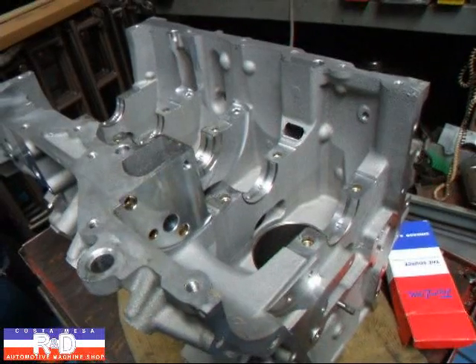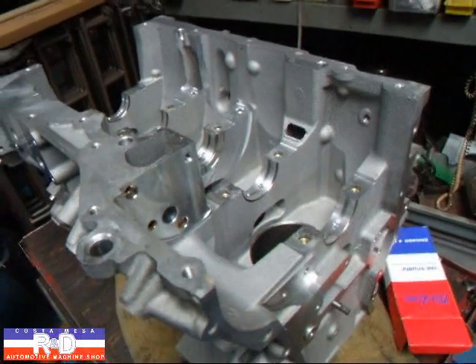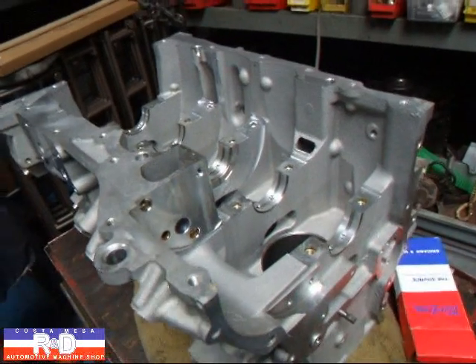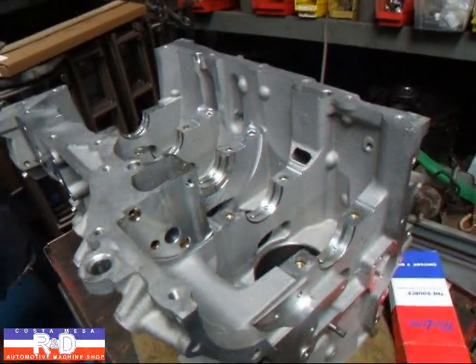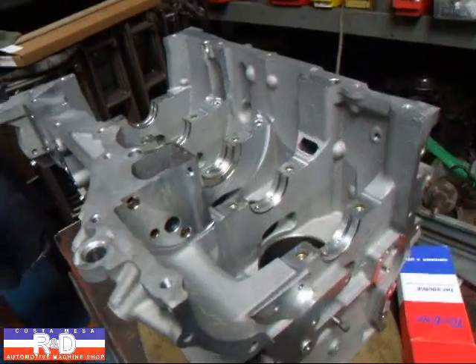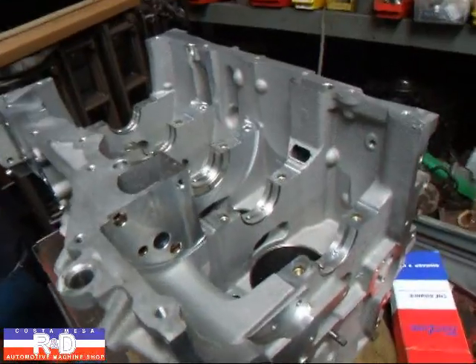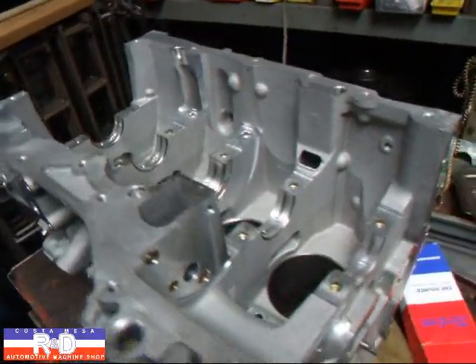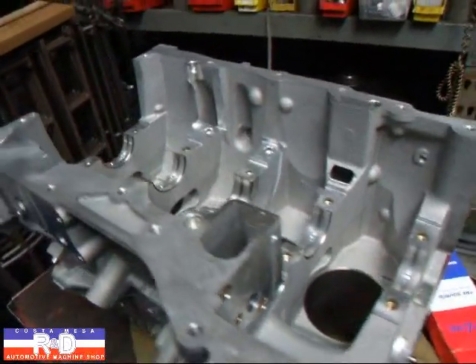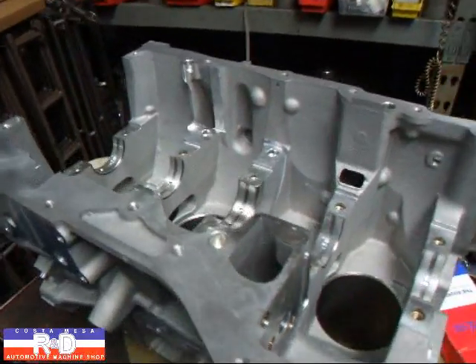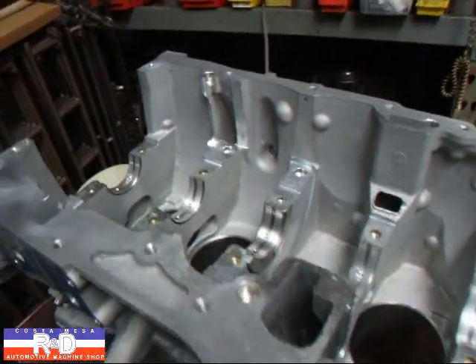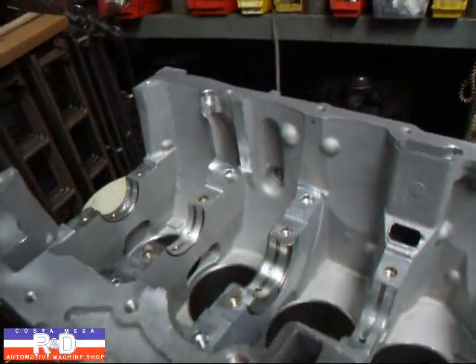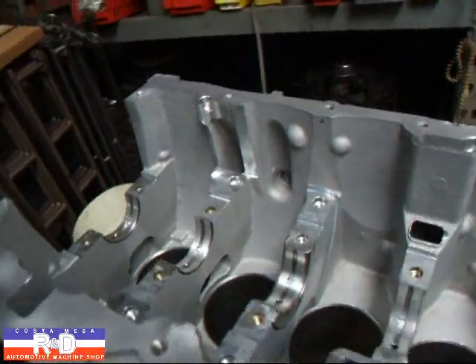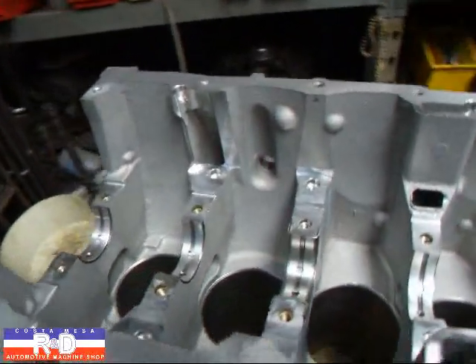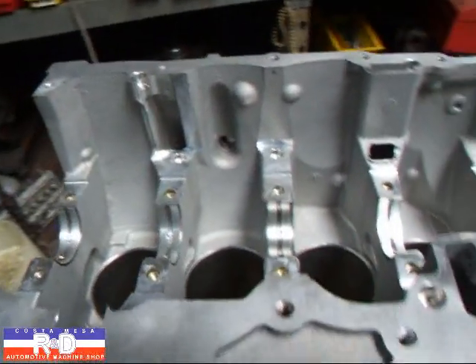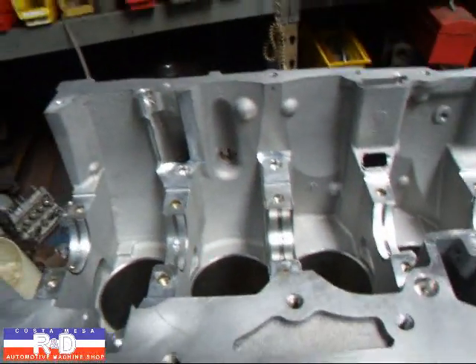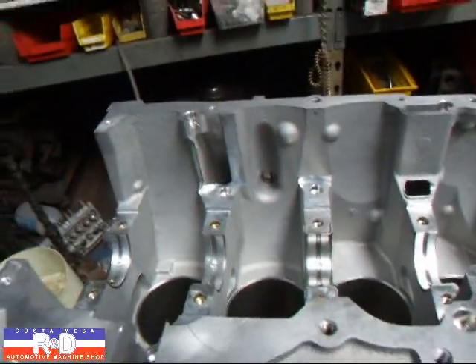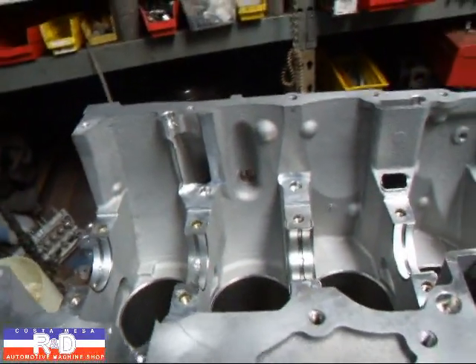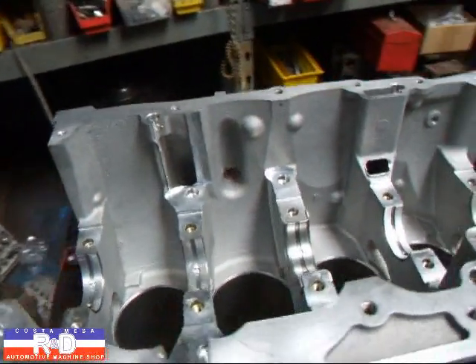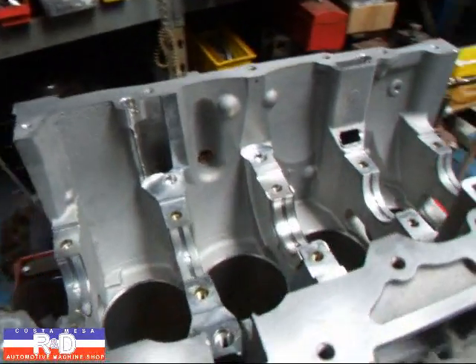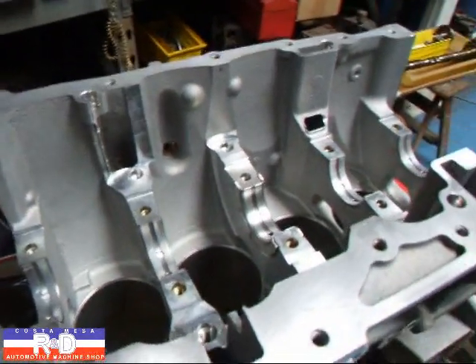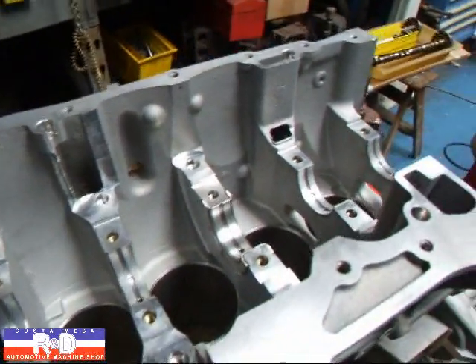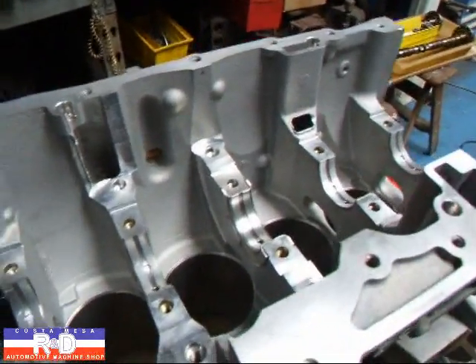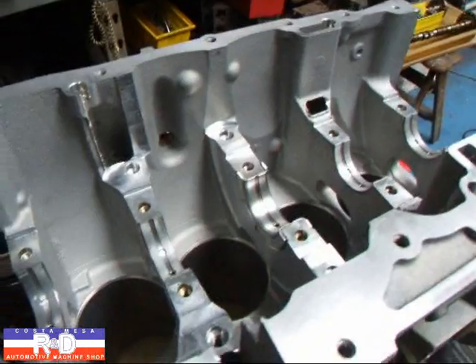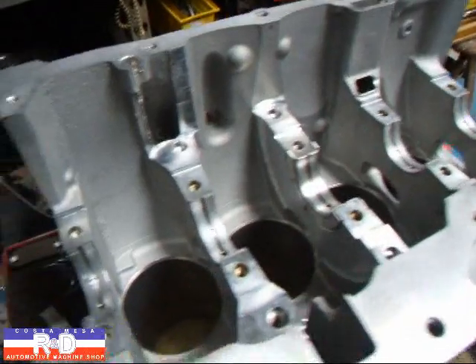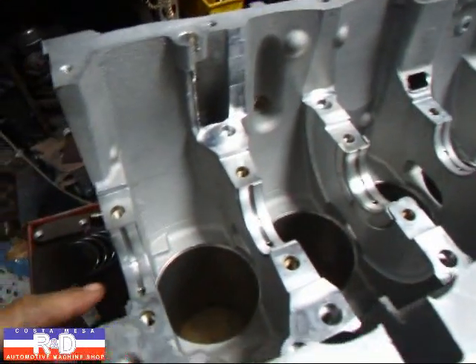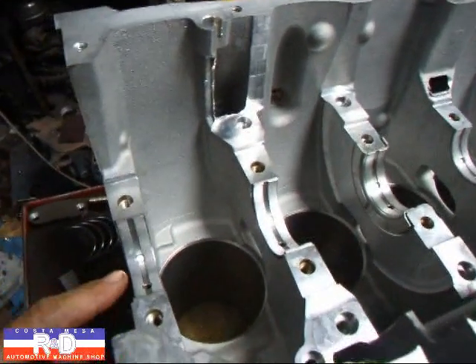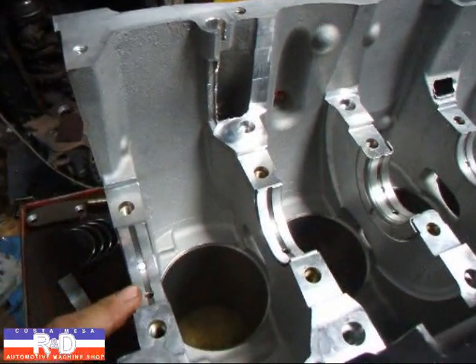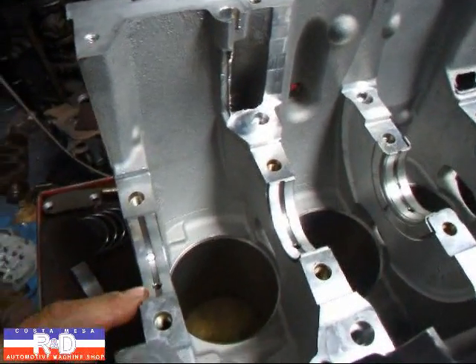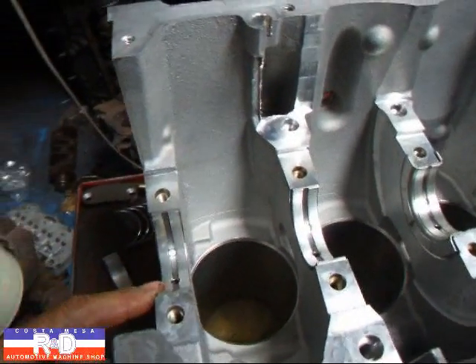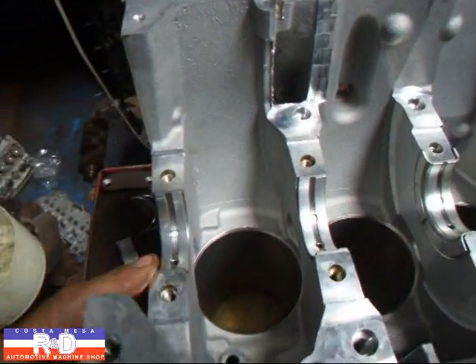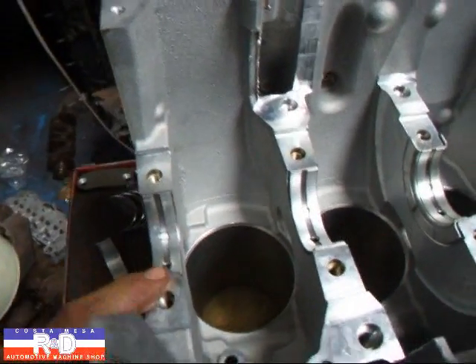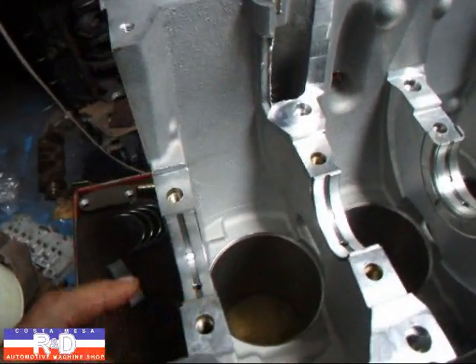Hi, it's John from Customization R&D. Today we have a little Mazda Speed 6 engine on our bench here, and we're fitting up the main bearings.